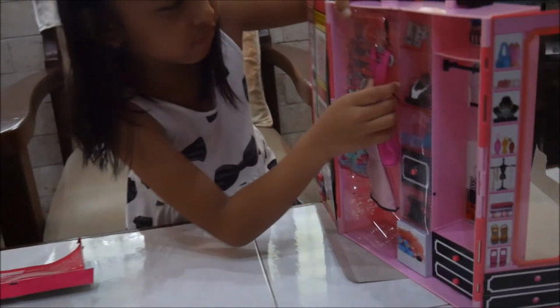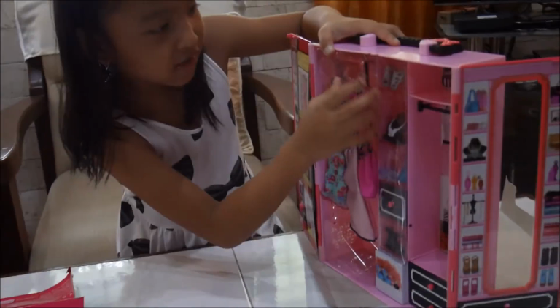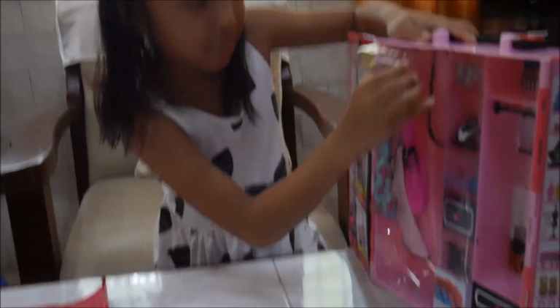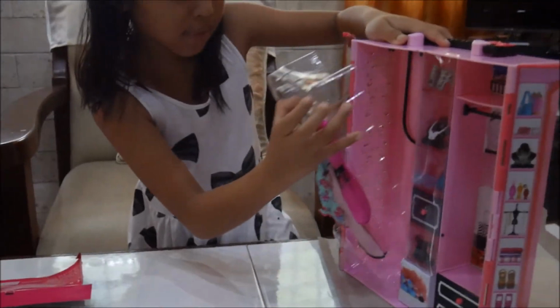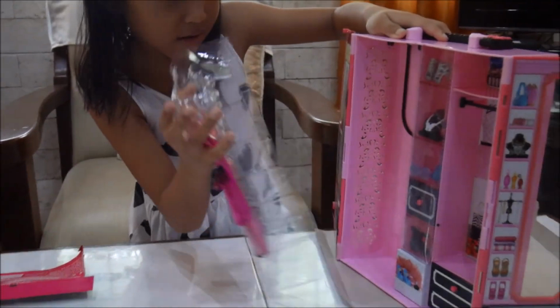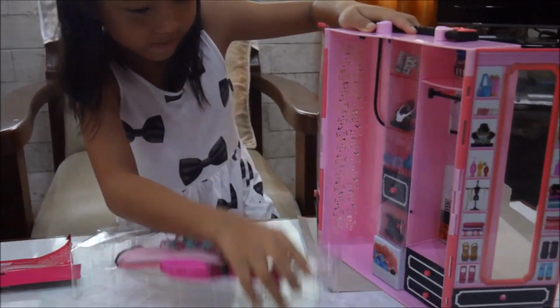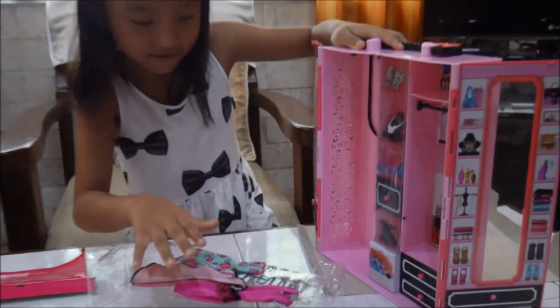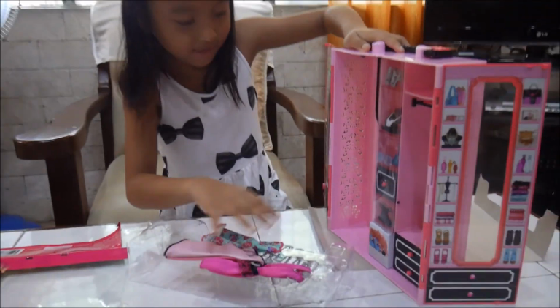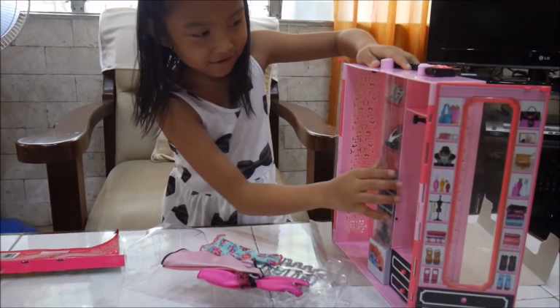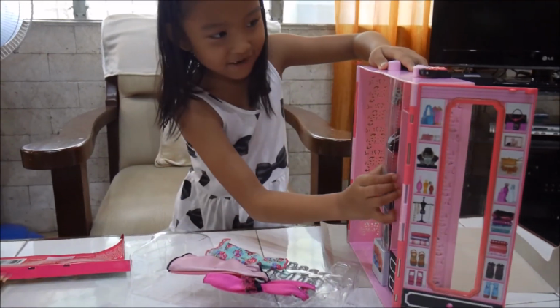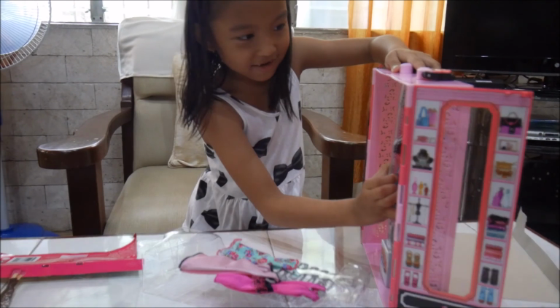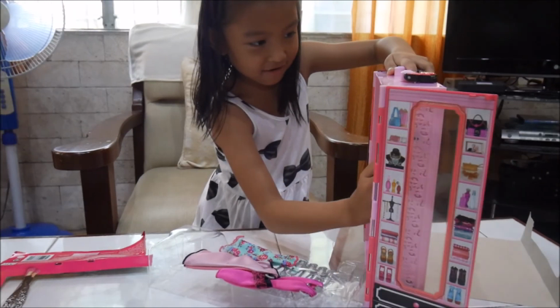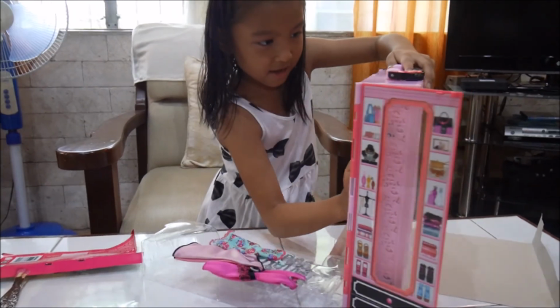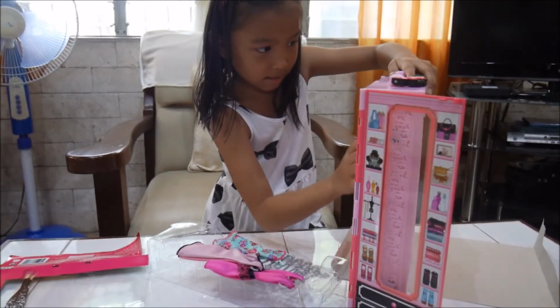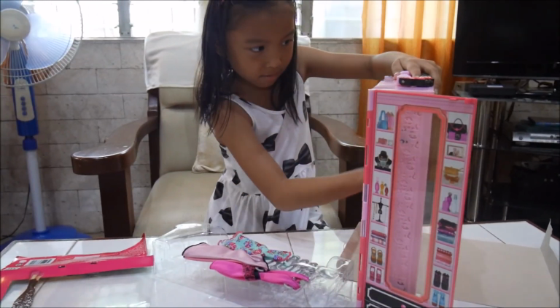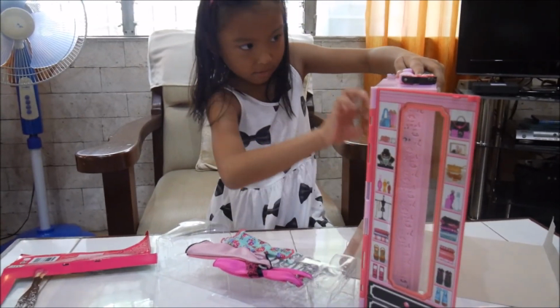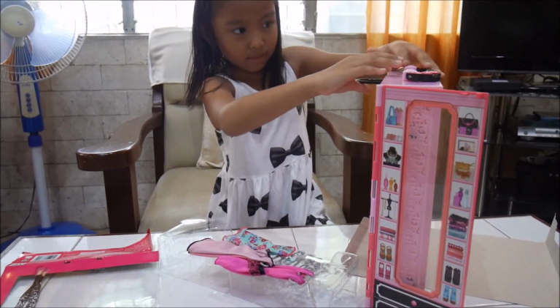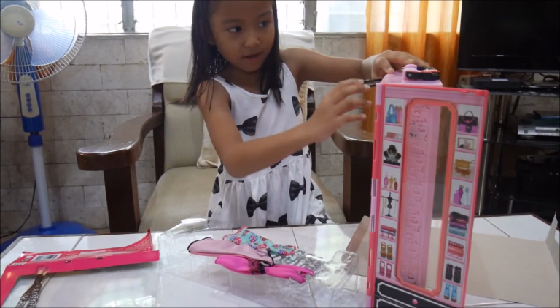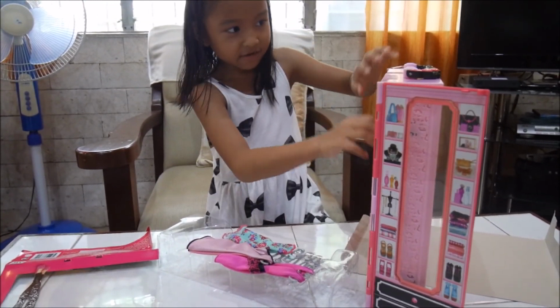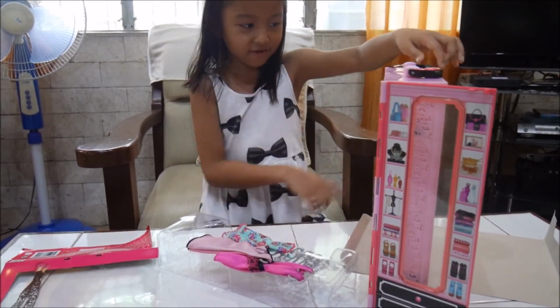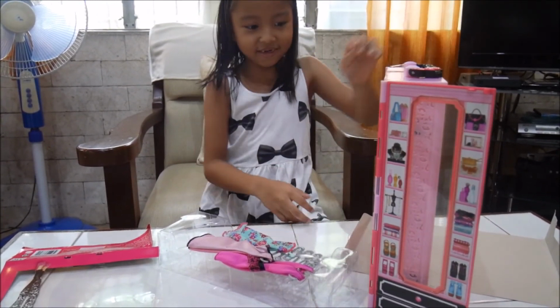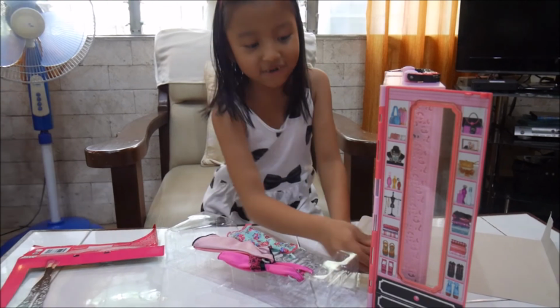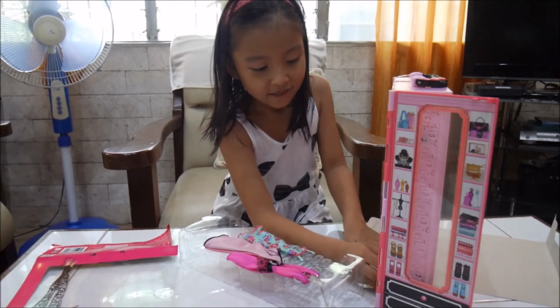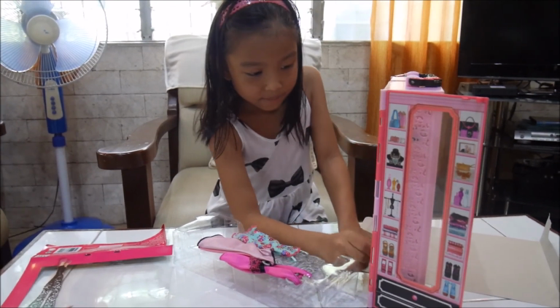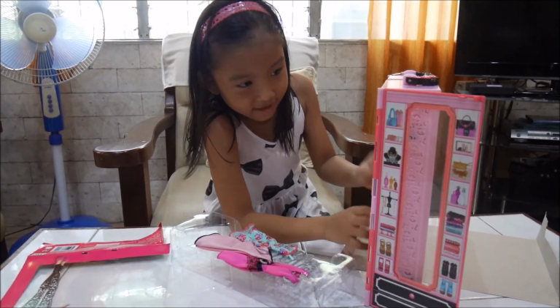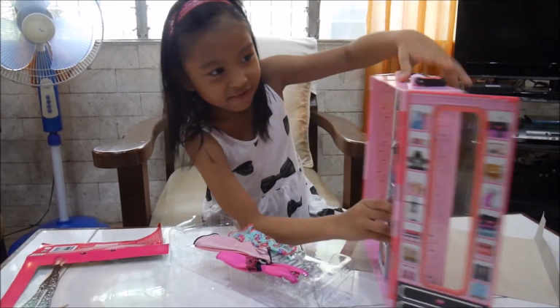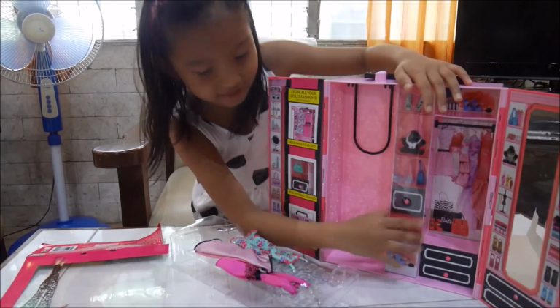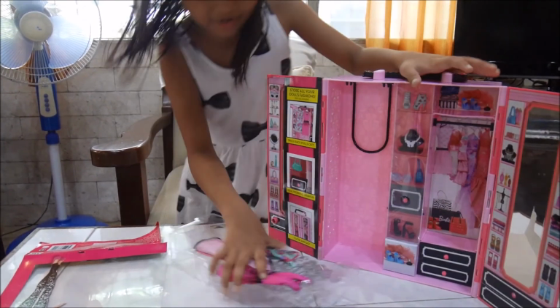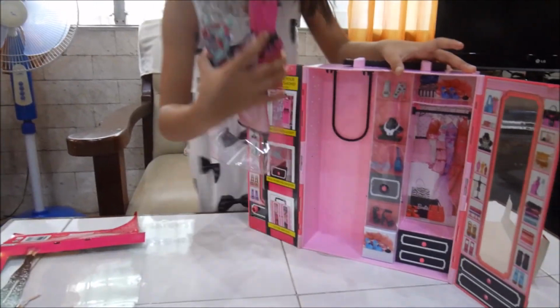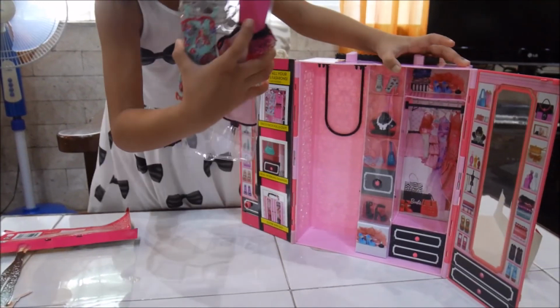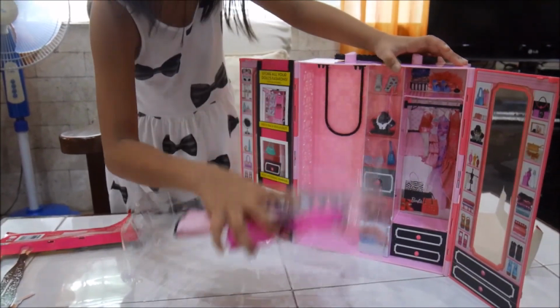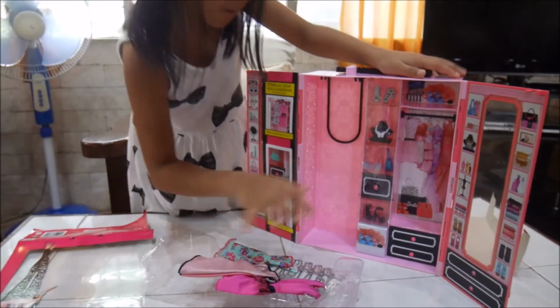This is the first look. These are good dresses. I just took the dresses out, and here are the dresses.